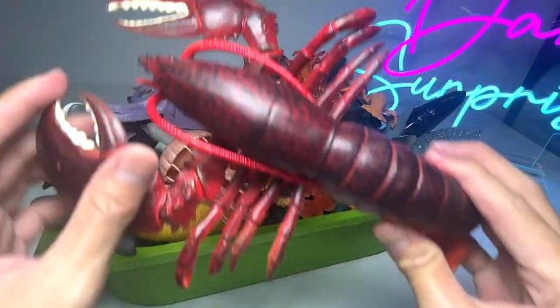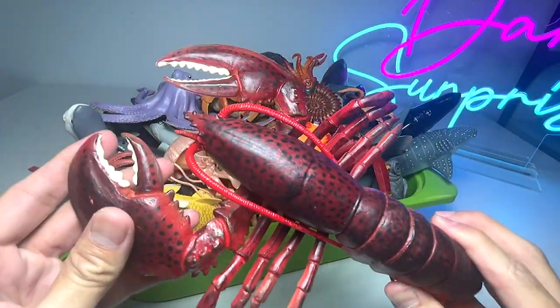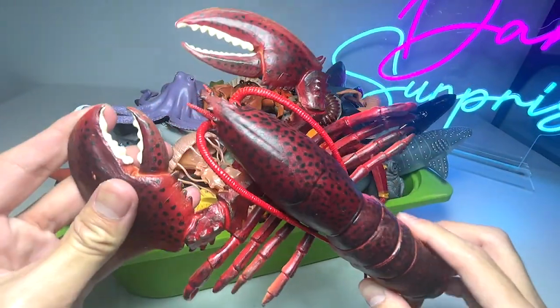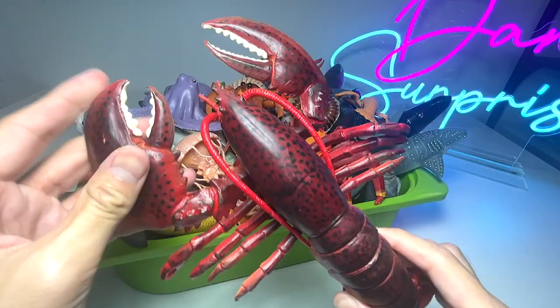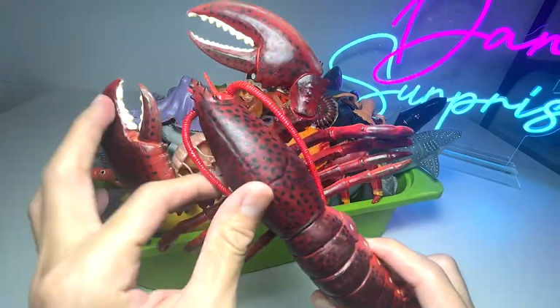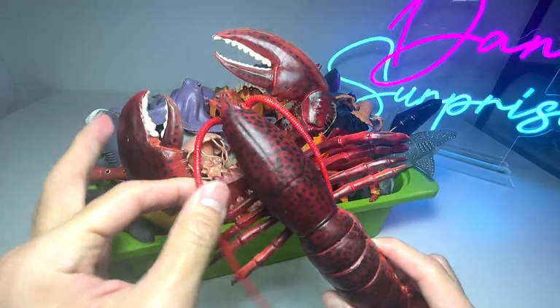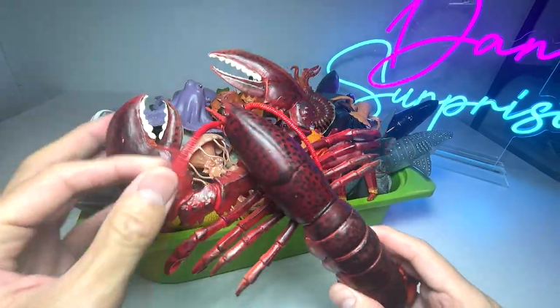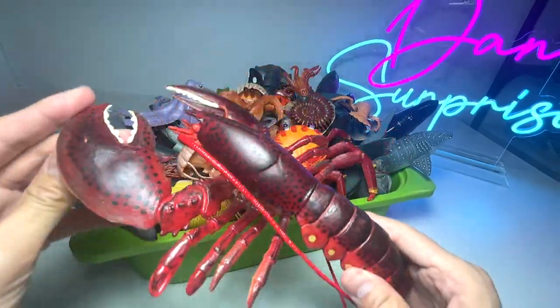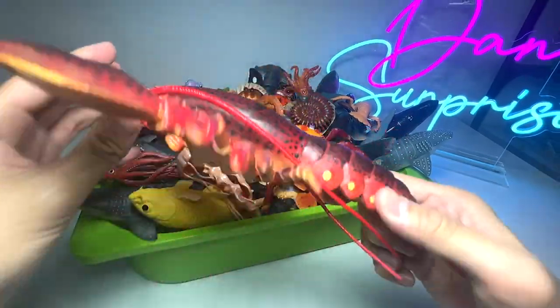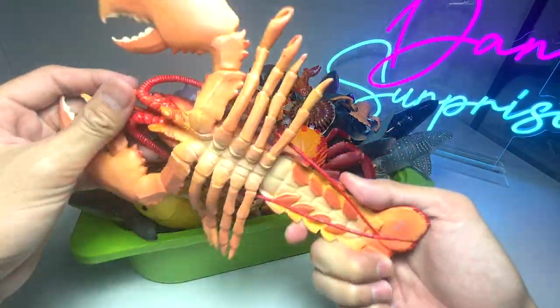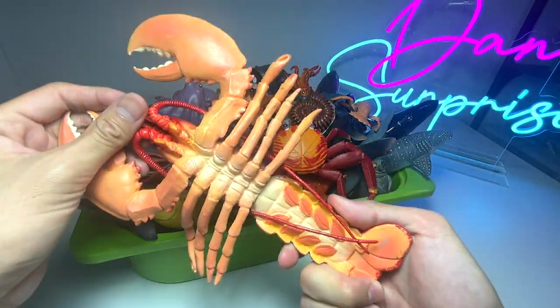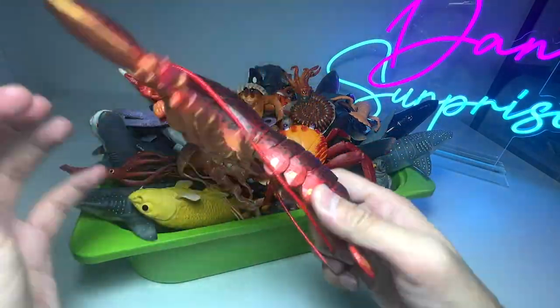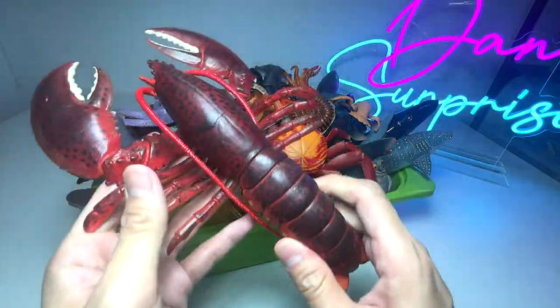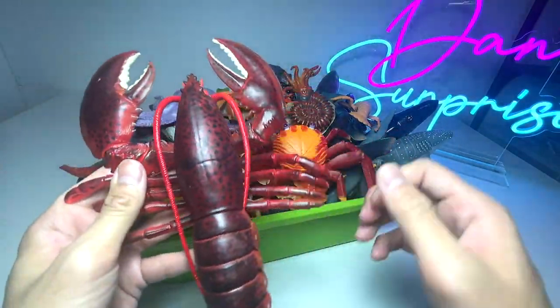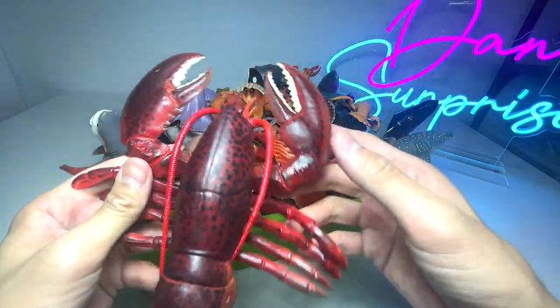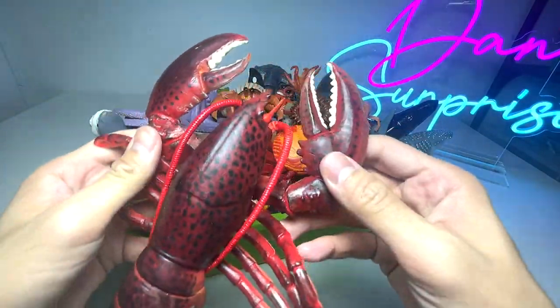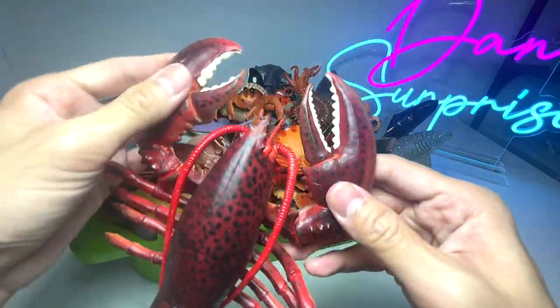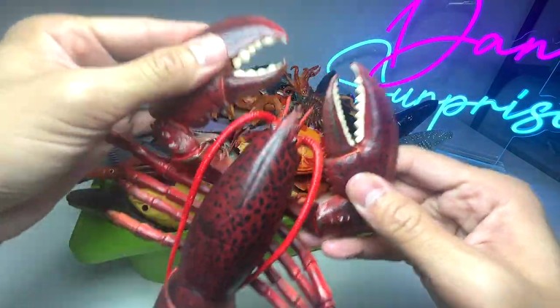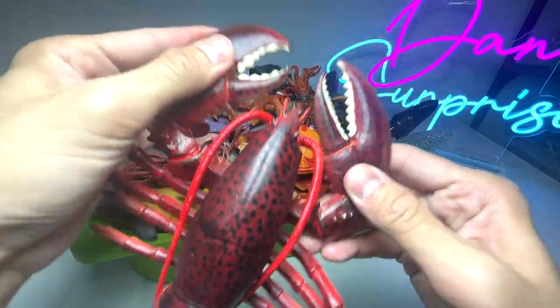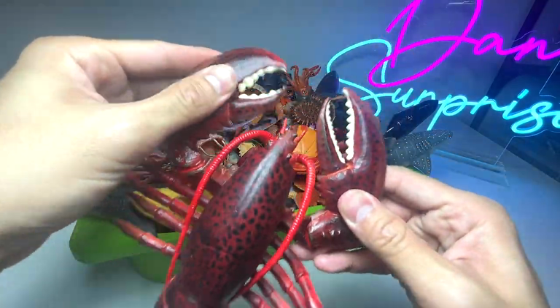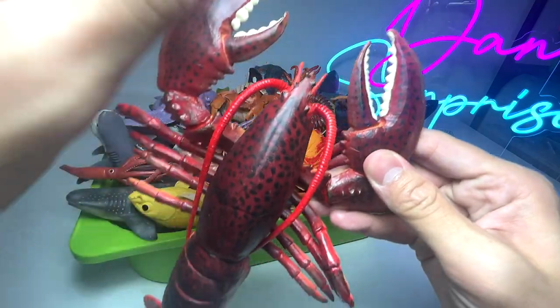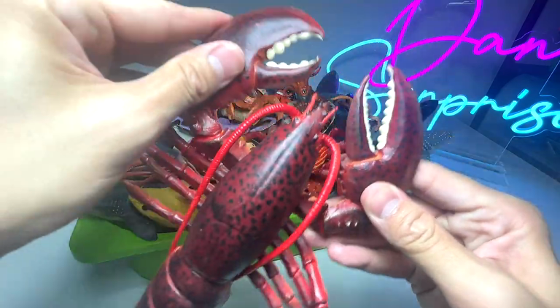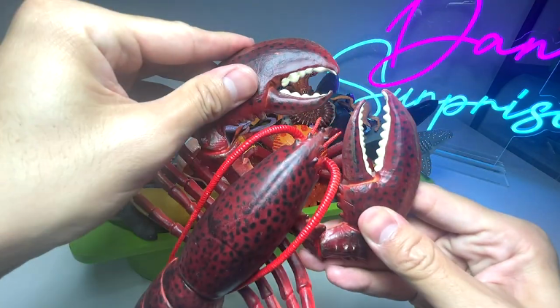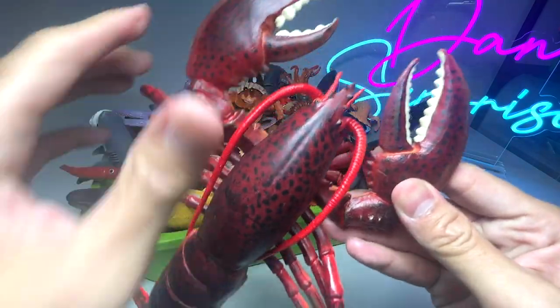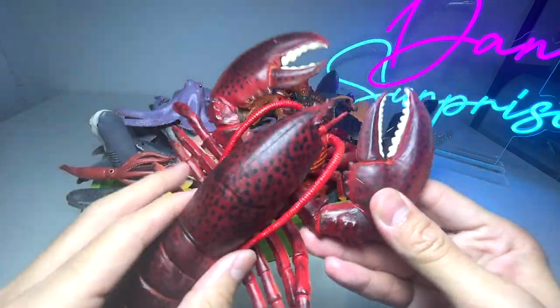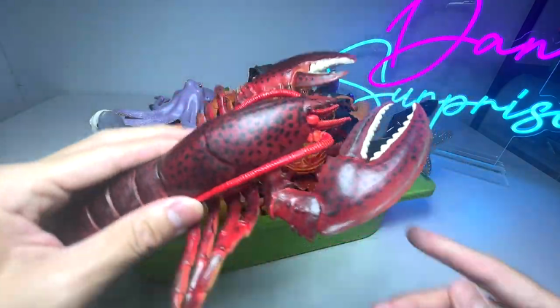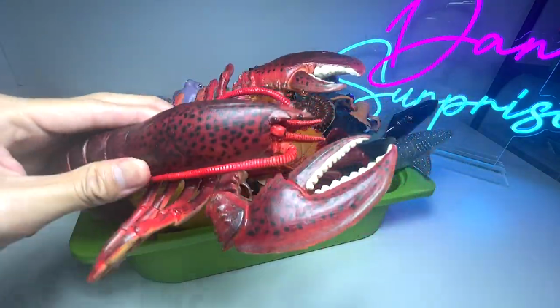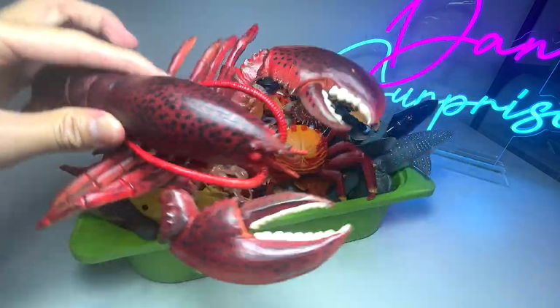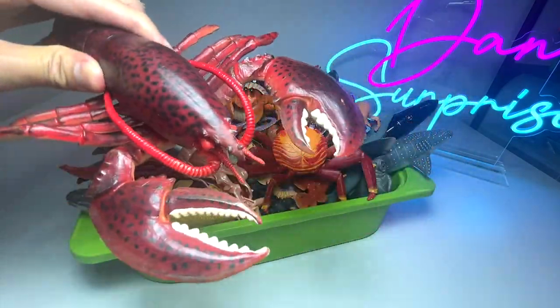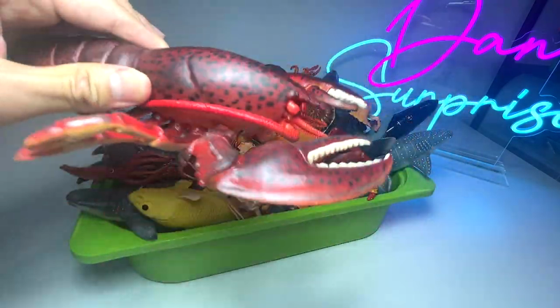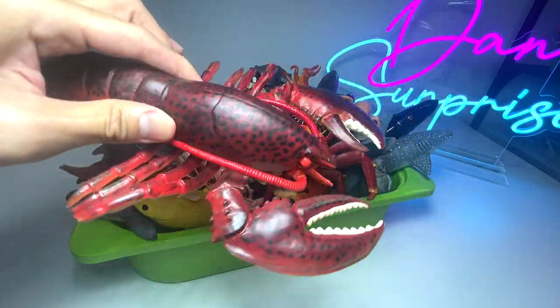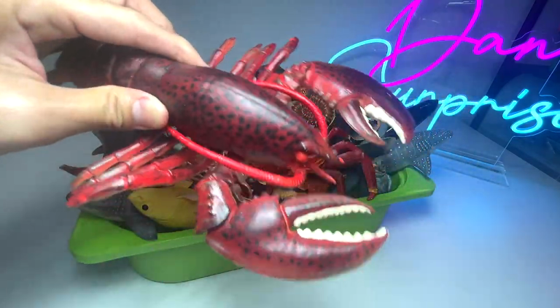The first one right here is actually a very beautiful lobster. You can see it has two huge pincers or claws. Really beautiful figure.